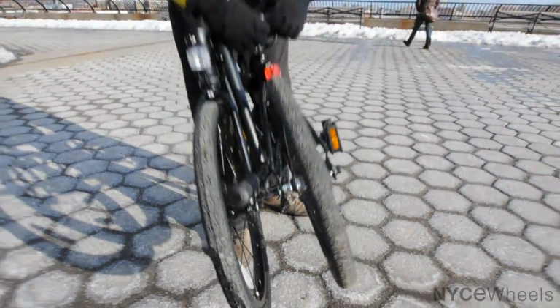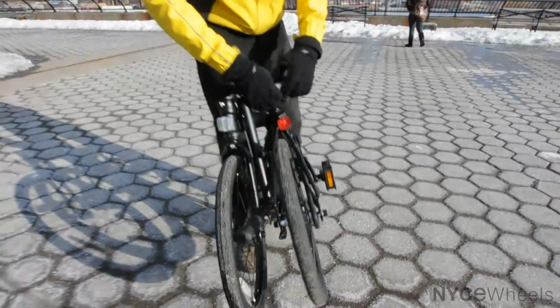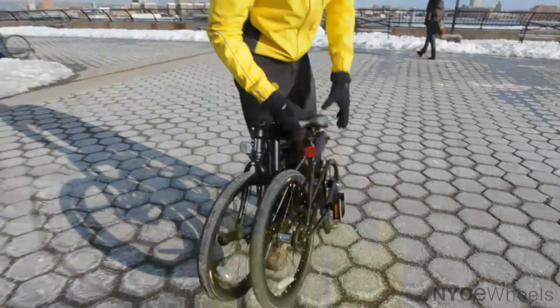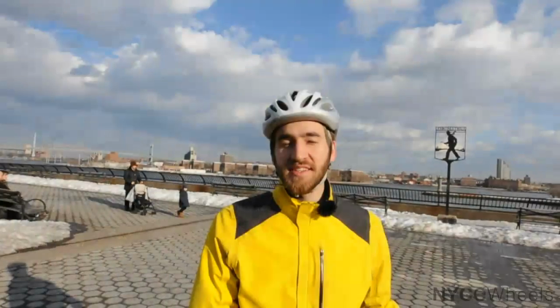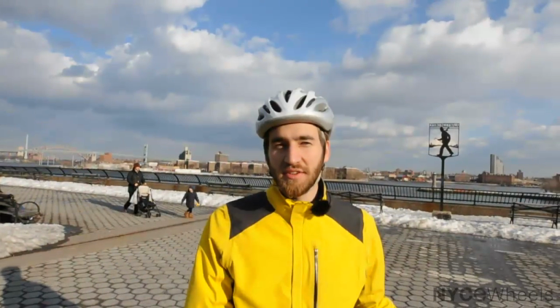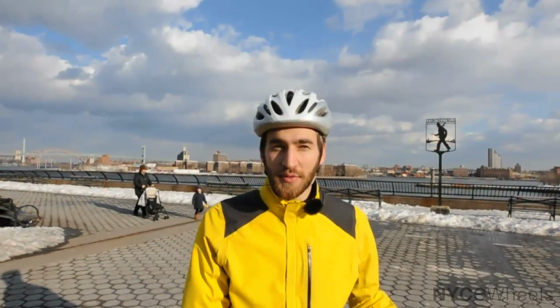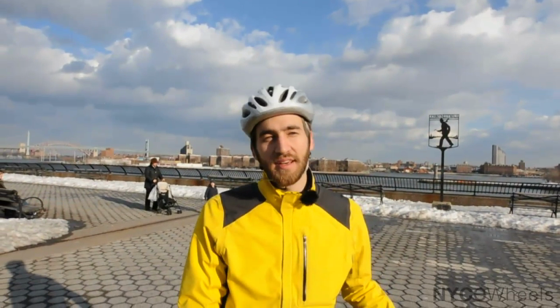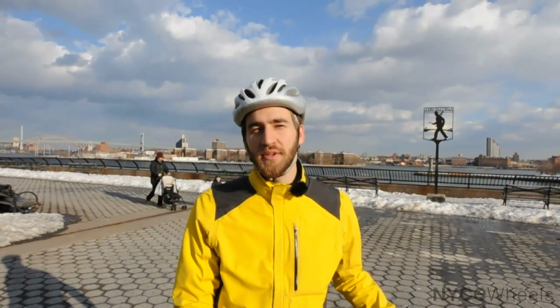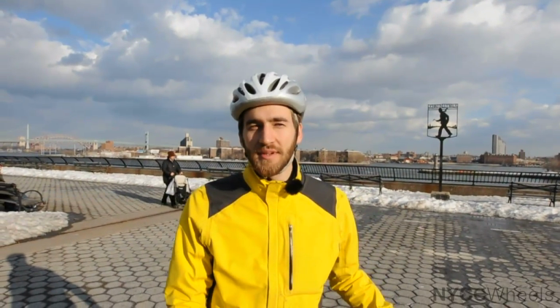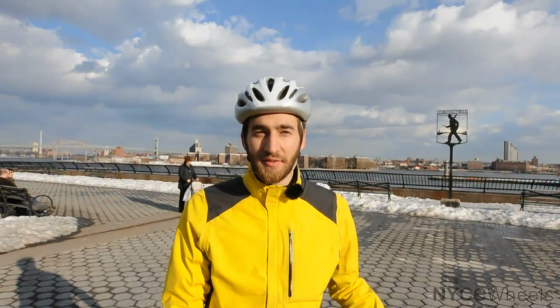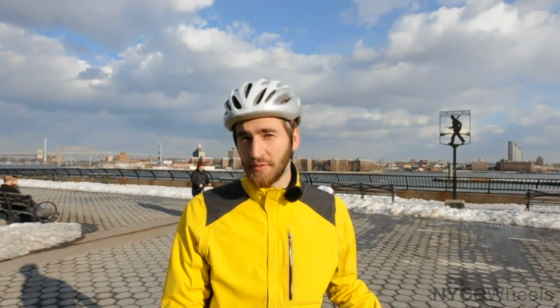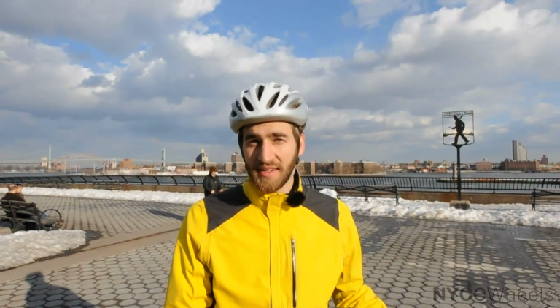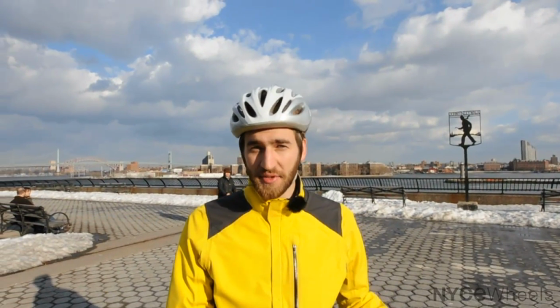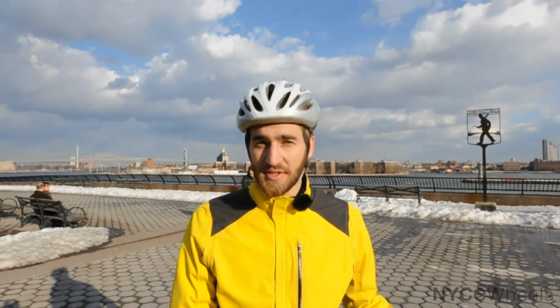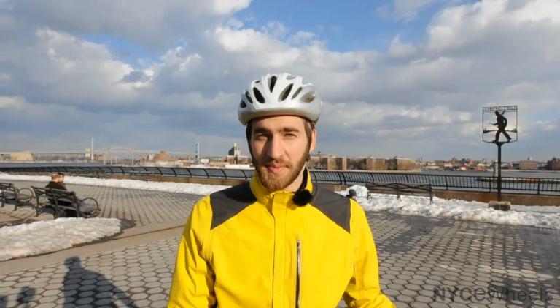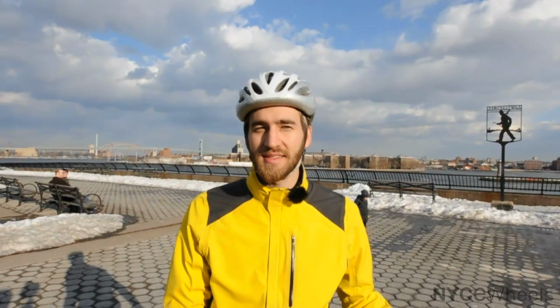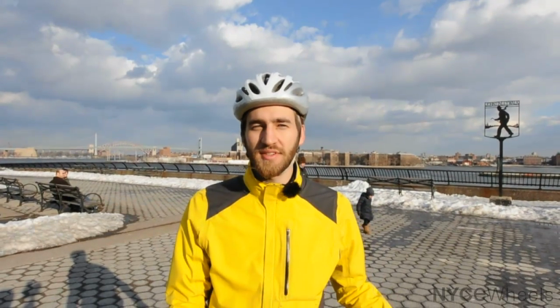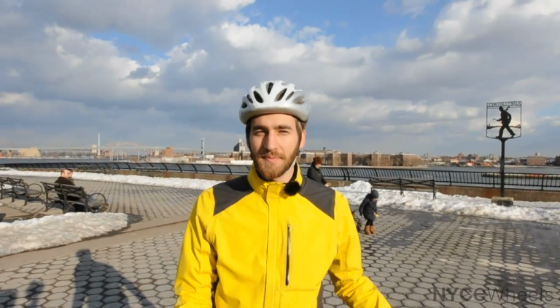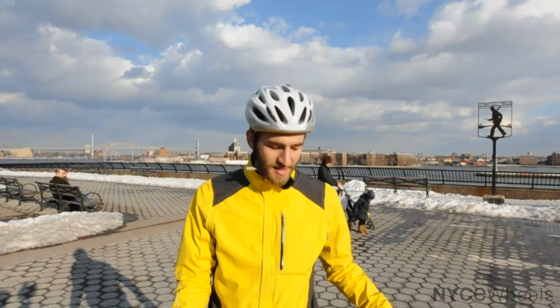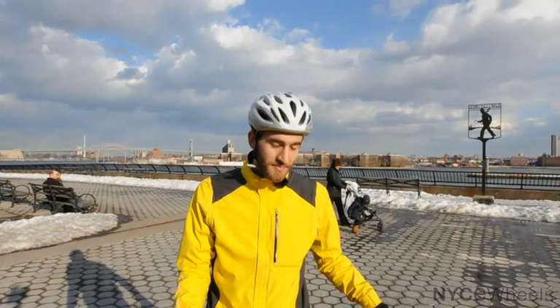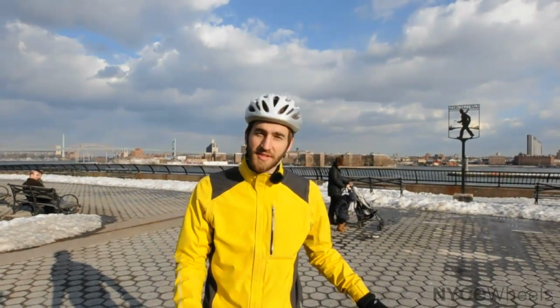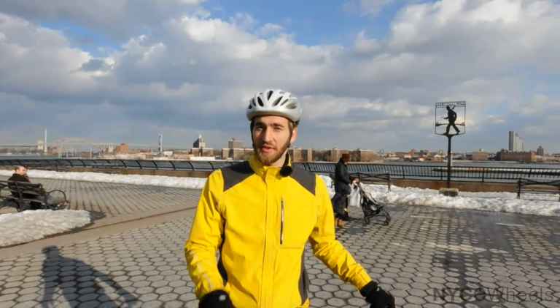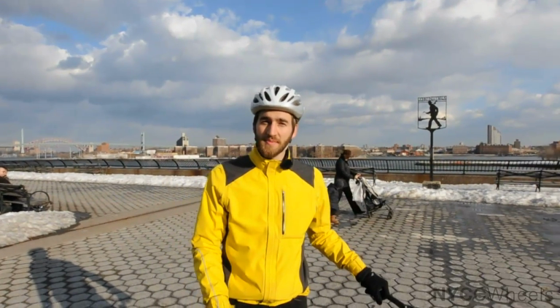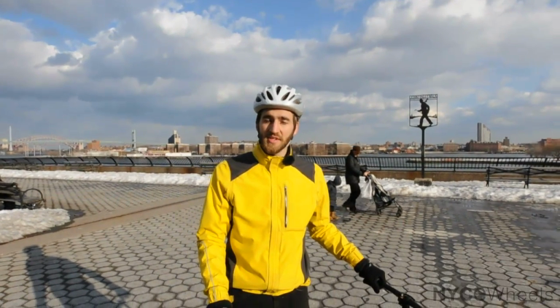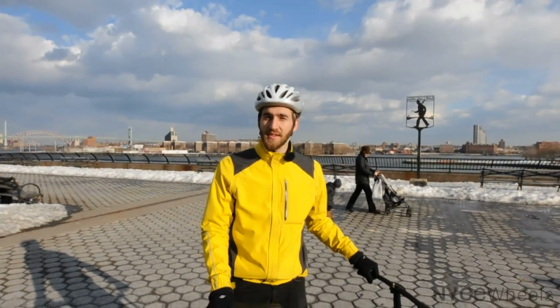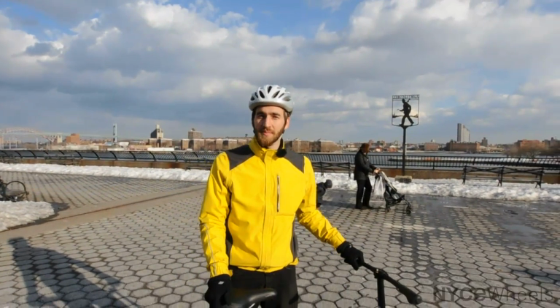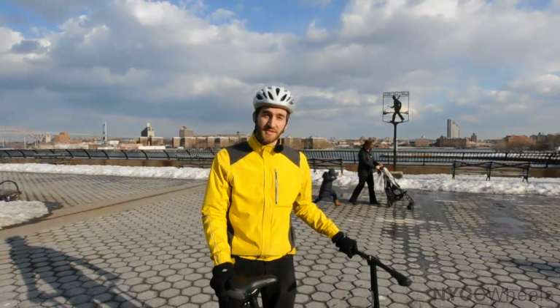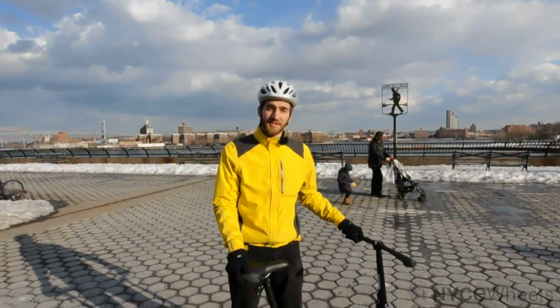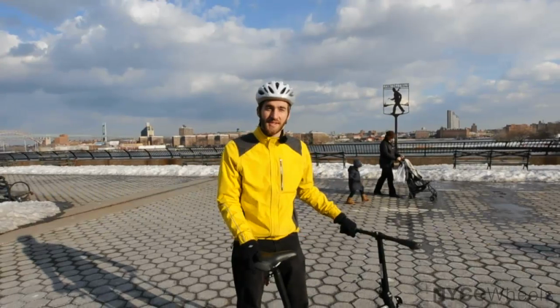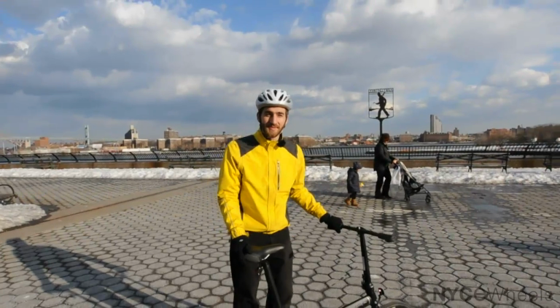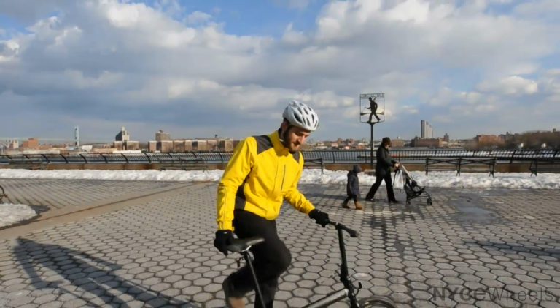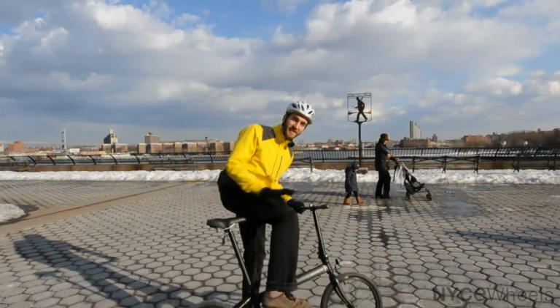So that's about it. Thanks for watching our video on the Dayhan Speed Uno. If you're looking for a great simple to use folding bike, this is the one to do it. Check it out on our website nicewheels.com or stop by the shop for a test ride. See you there.